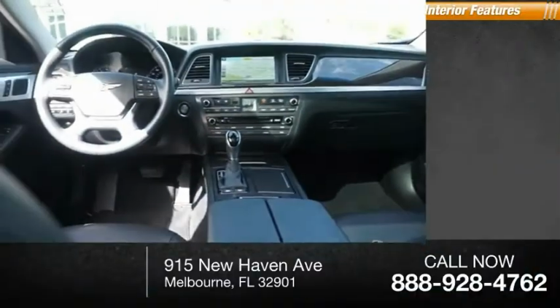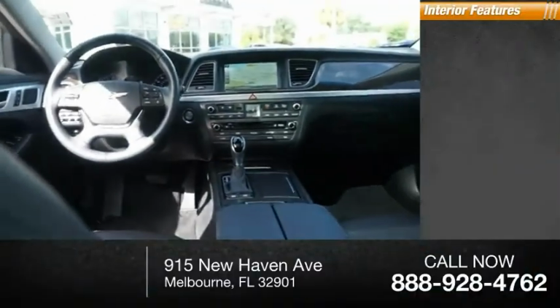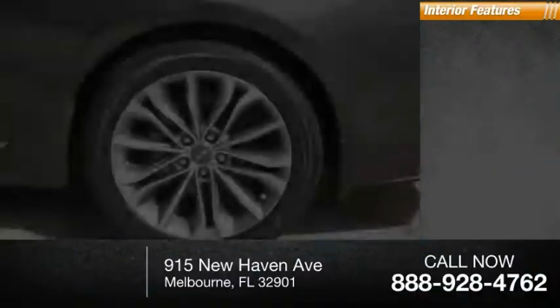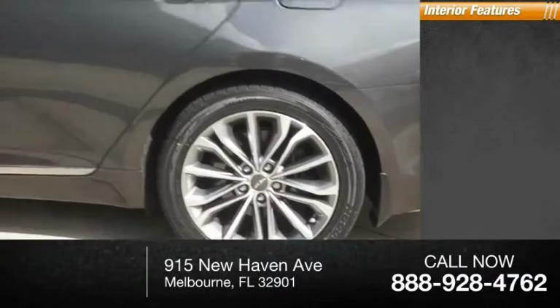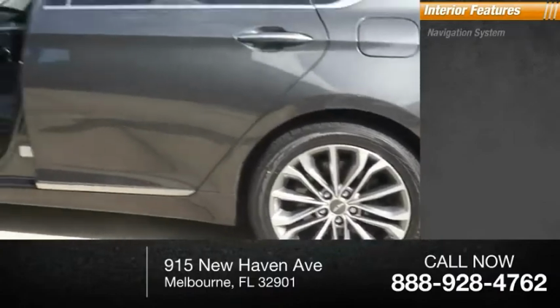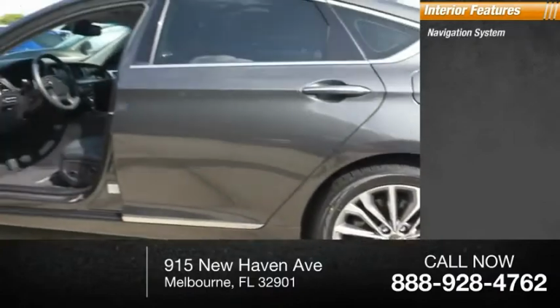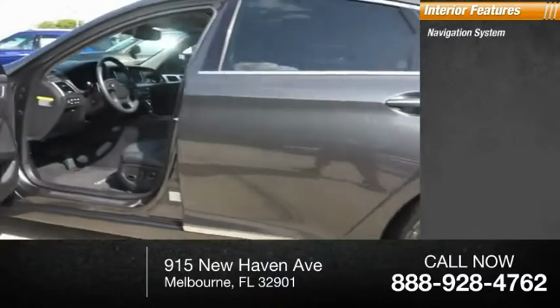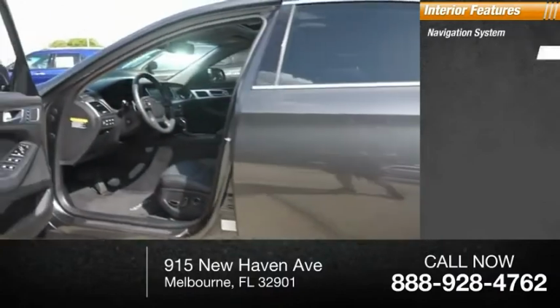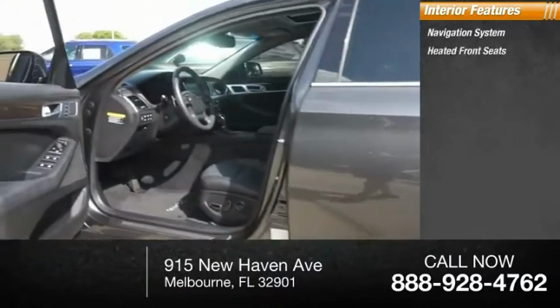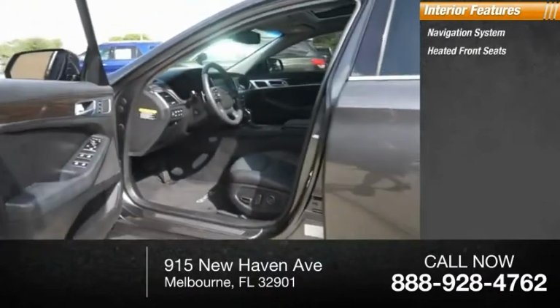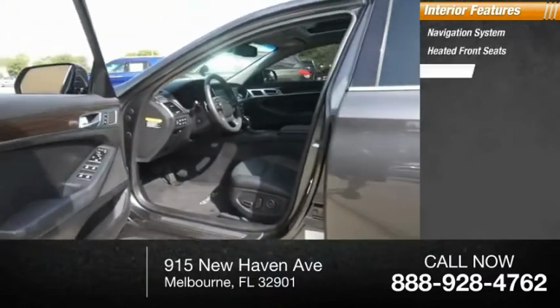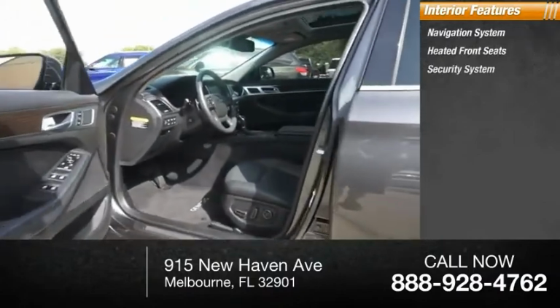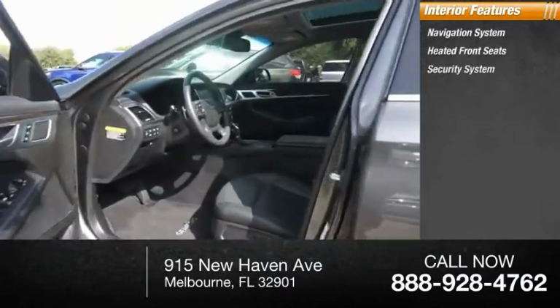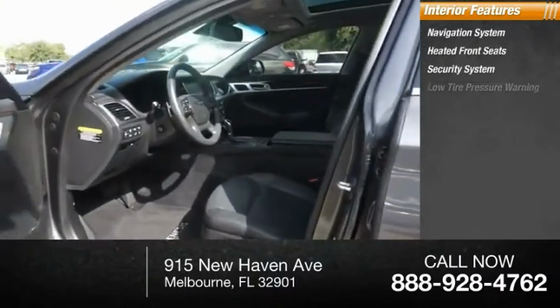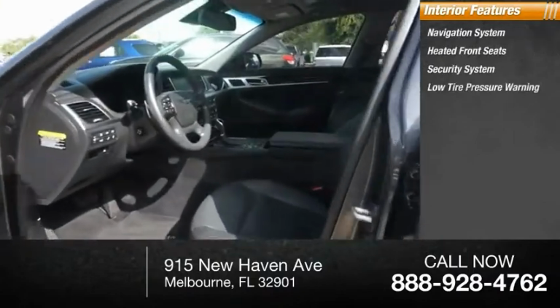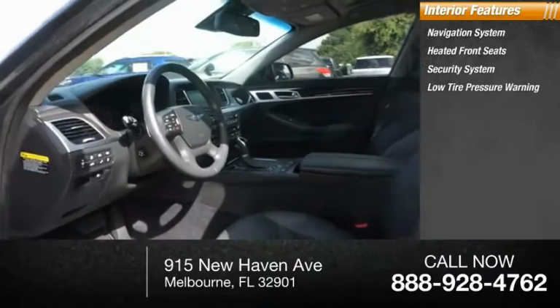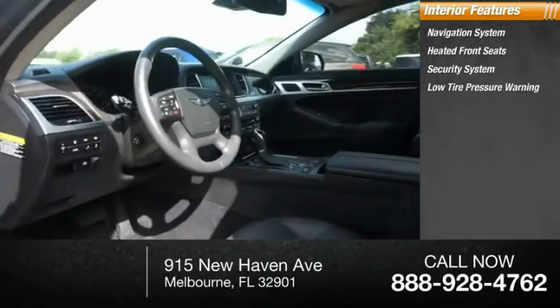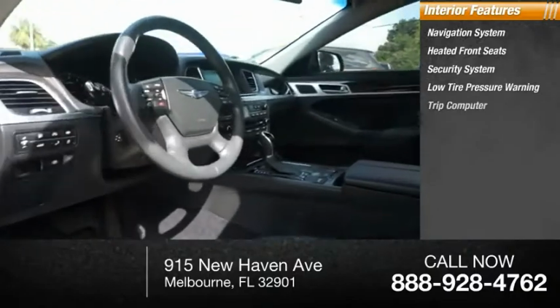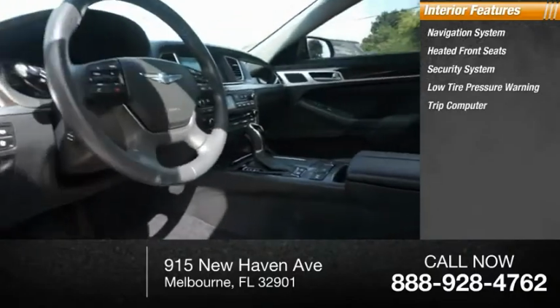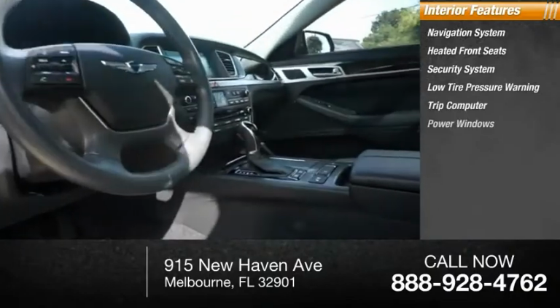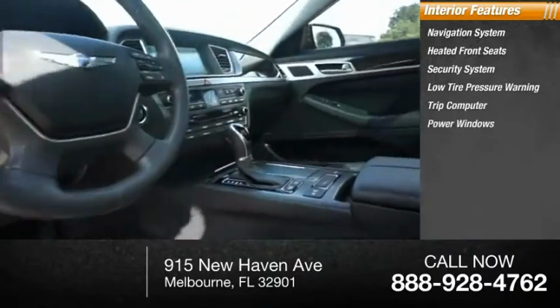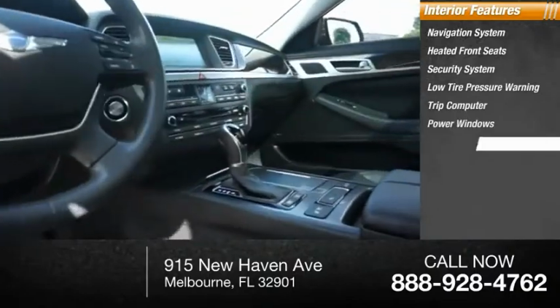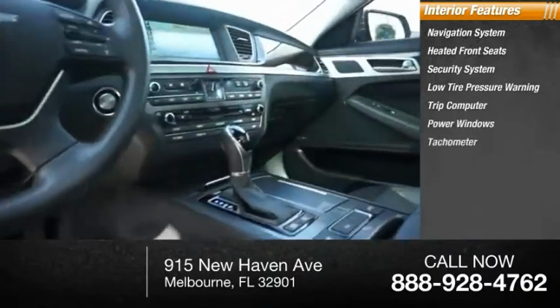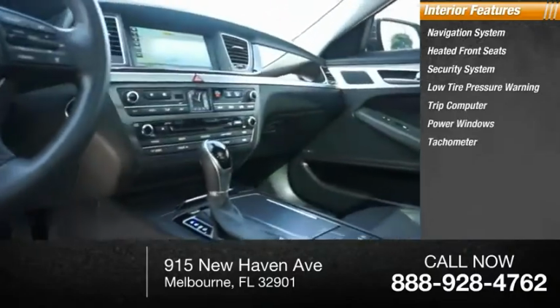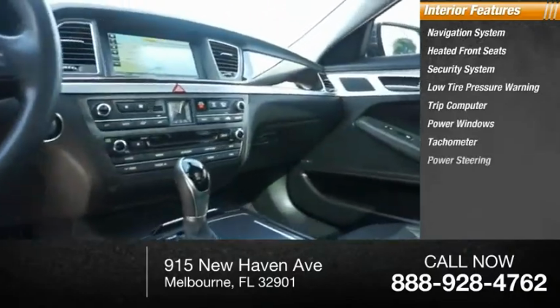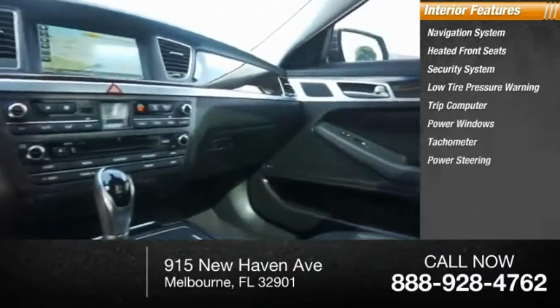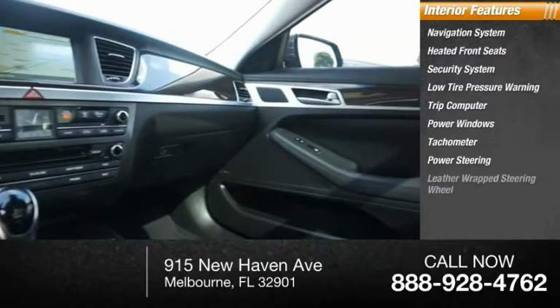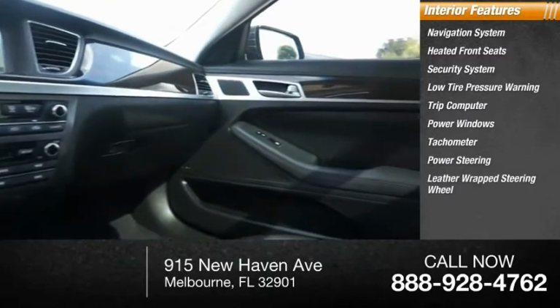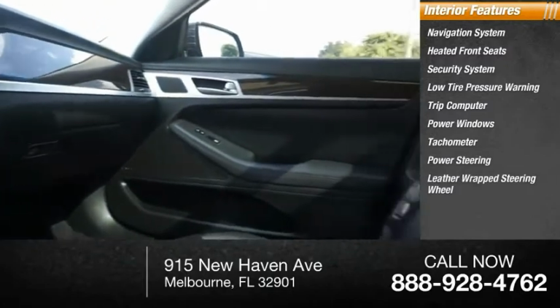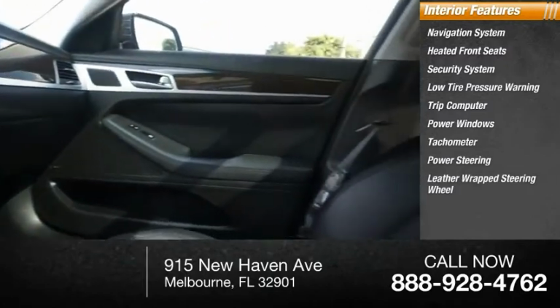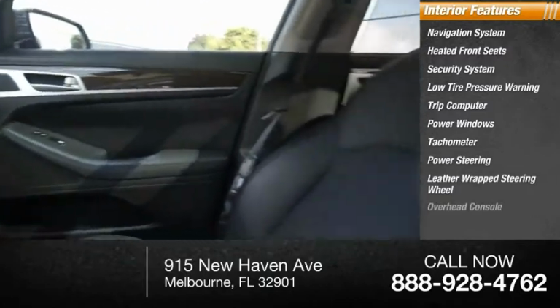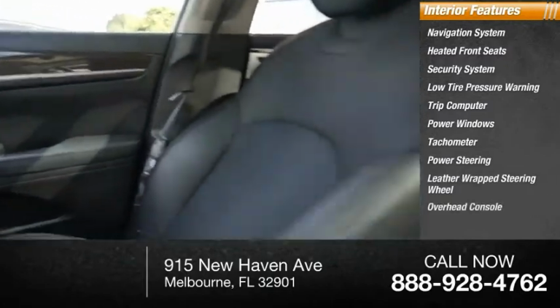Inside you'll find a navigation system, heated front seats, security system, low tire pressure warning, trip computer, power windows, tachometer, power steering, leather-wrapped steering wheel, and overhead console.